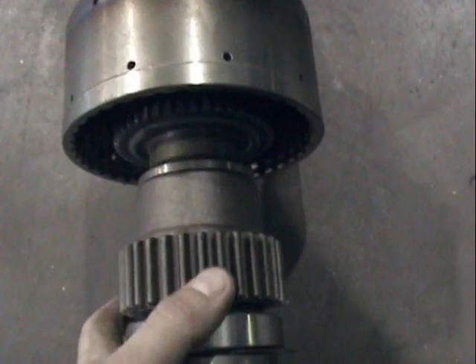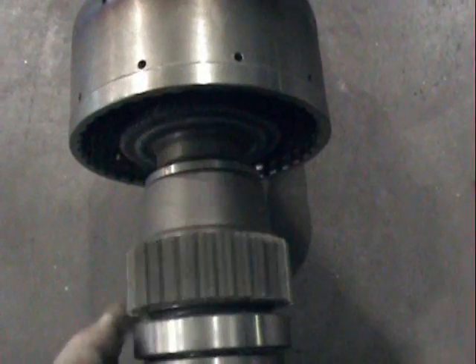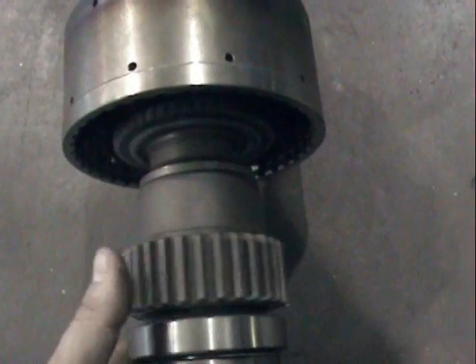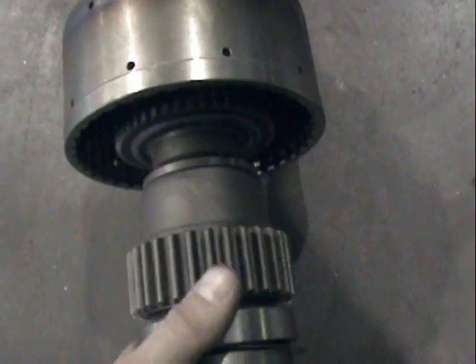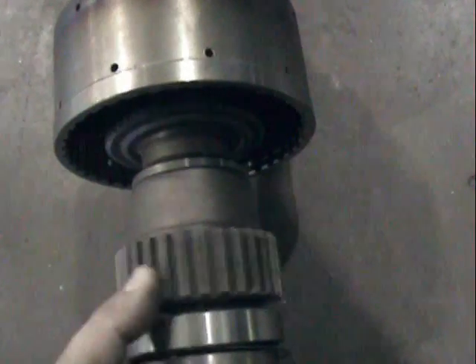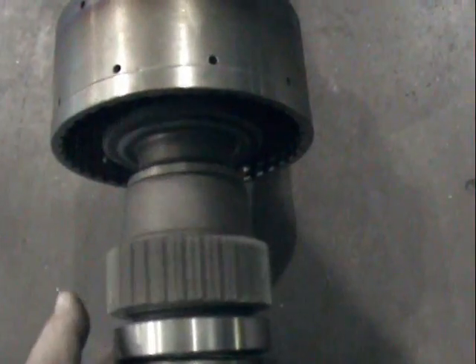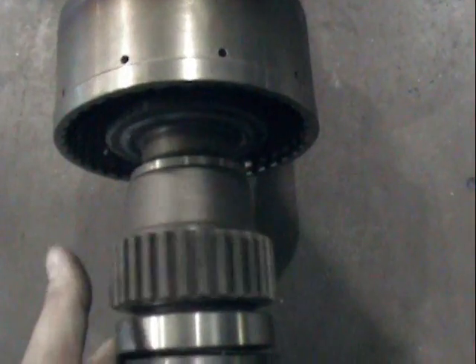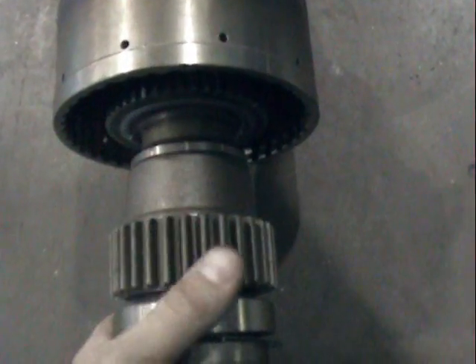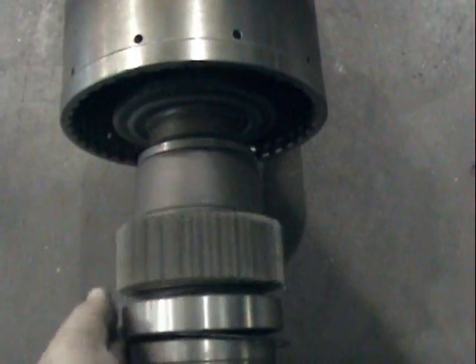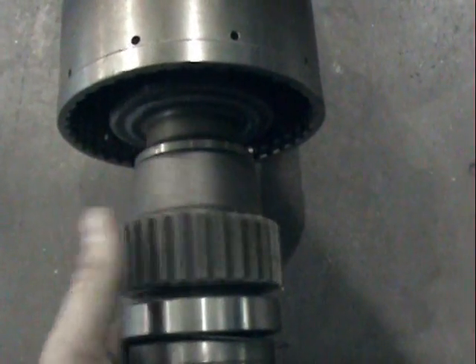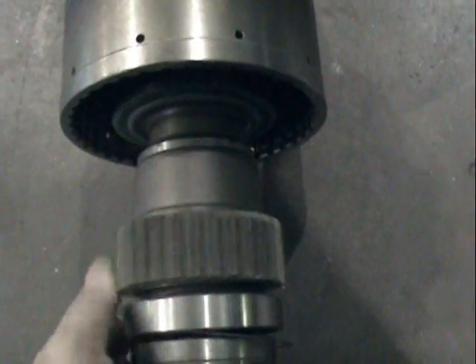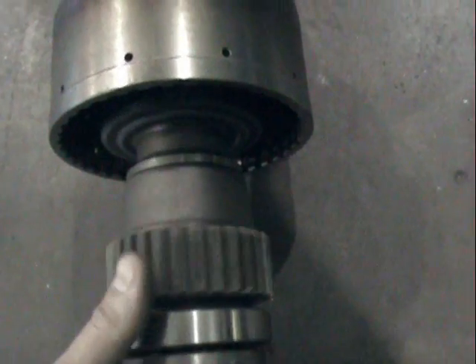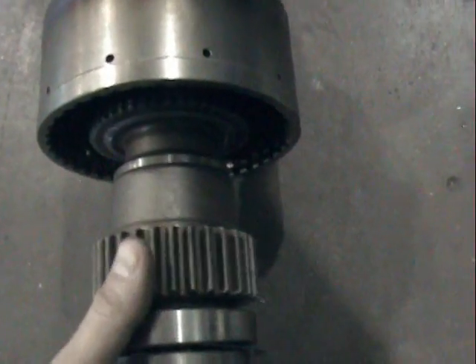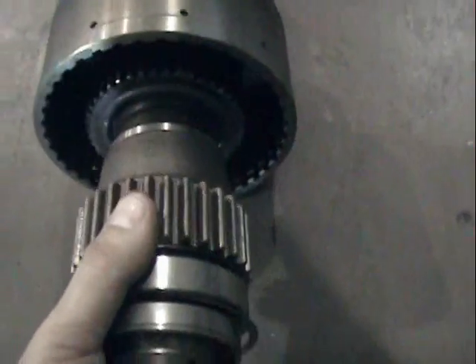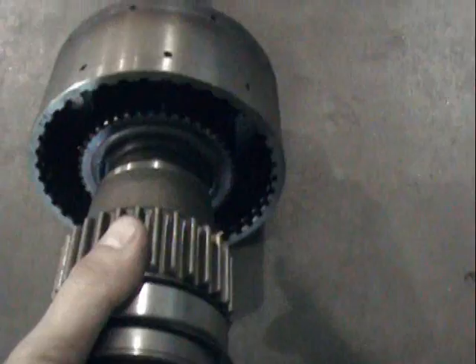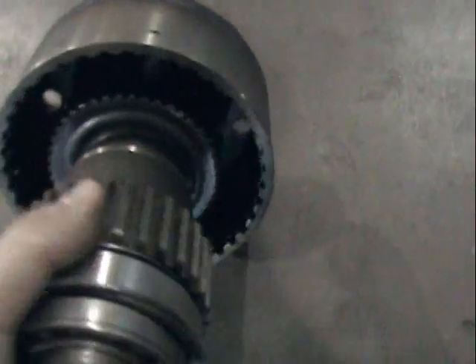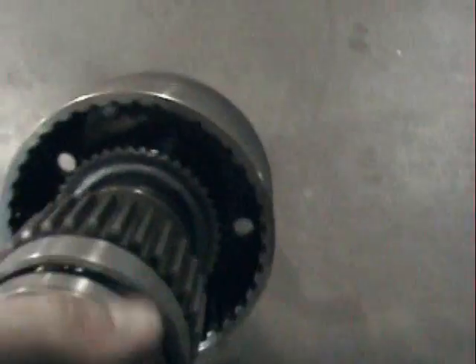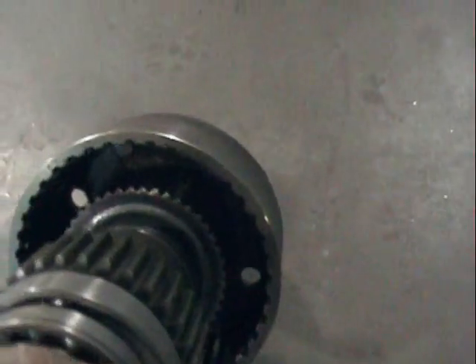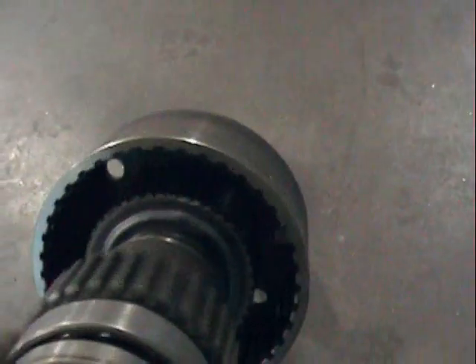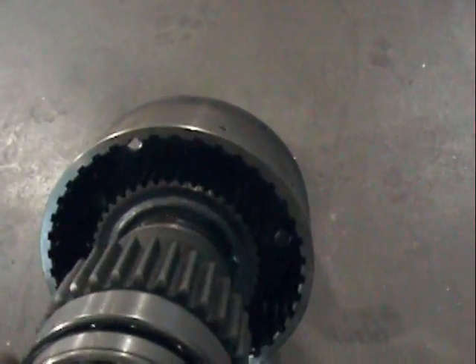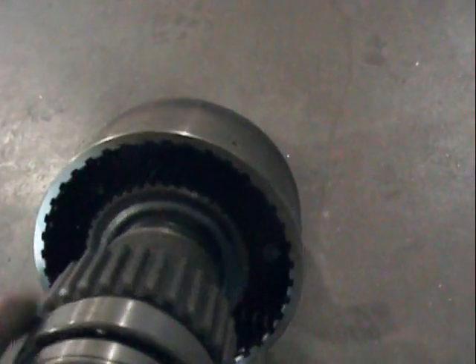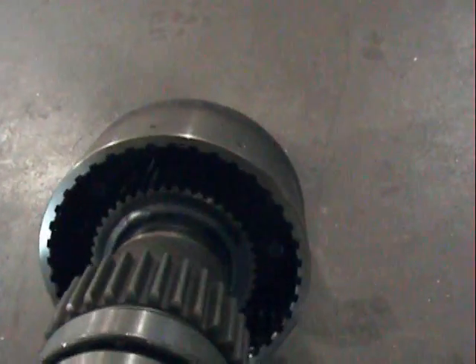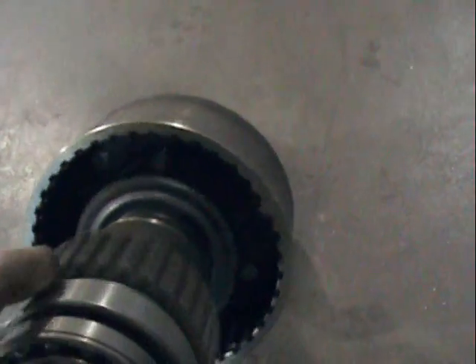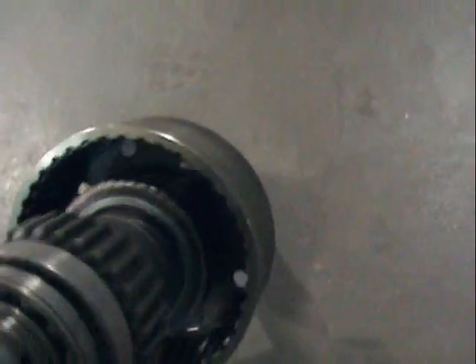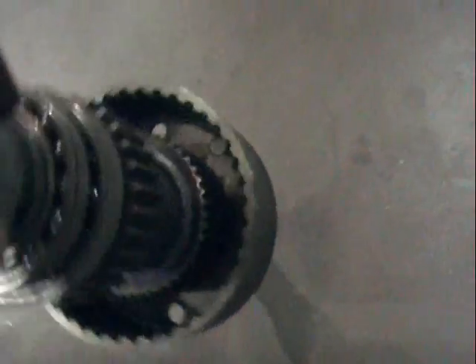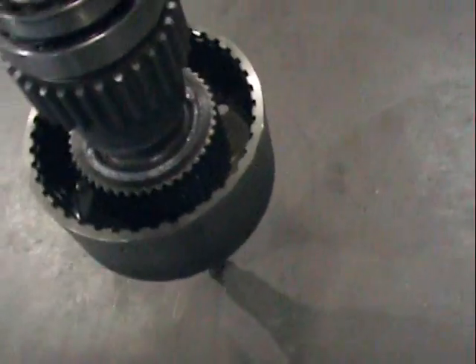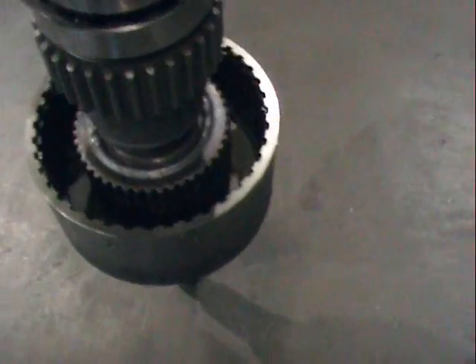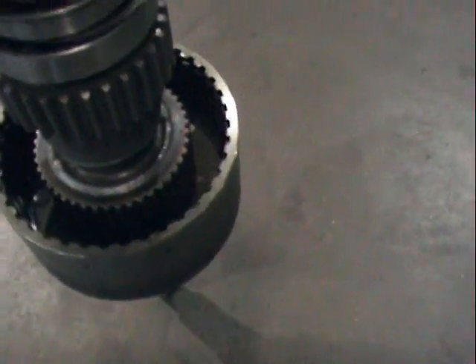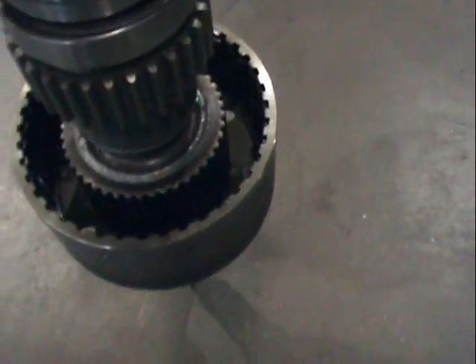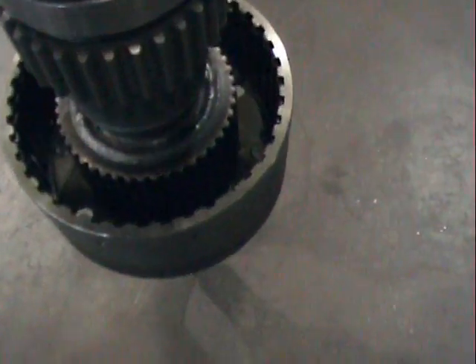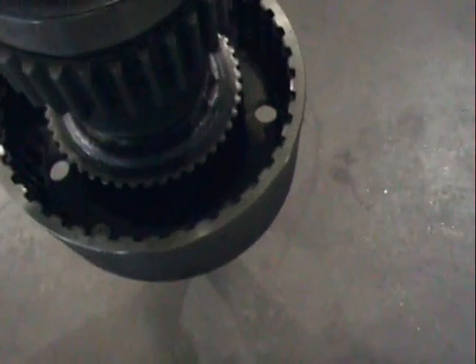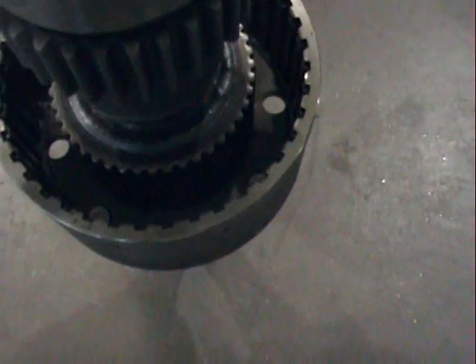Here's showing the gear spinning. Normally the clutch pack would be inside that drum, and it has a retaining ring that holds the clutches in there.